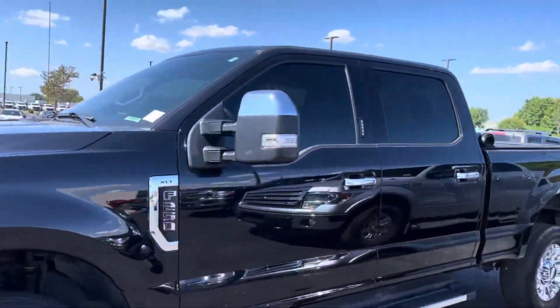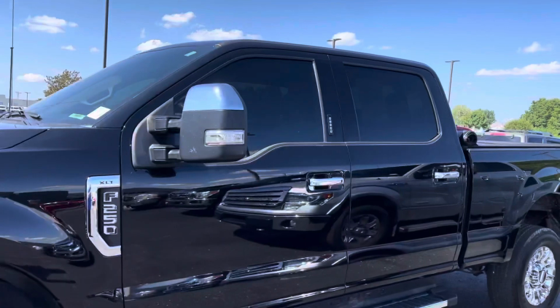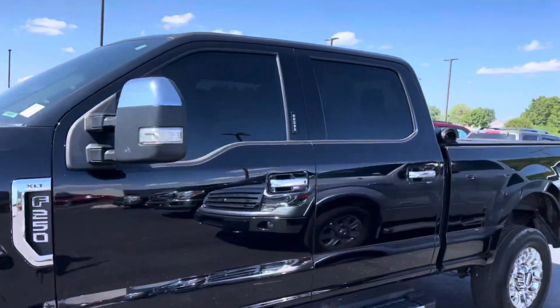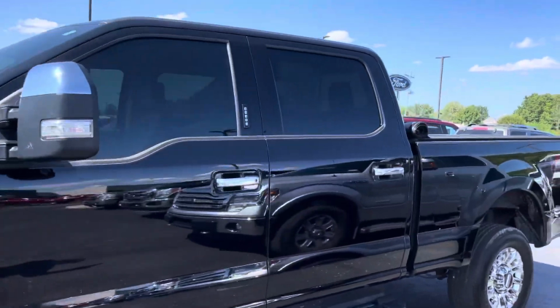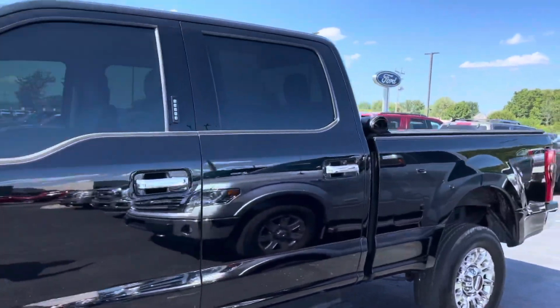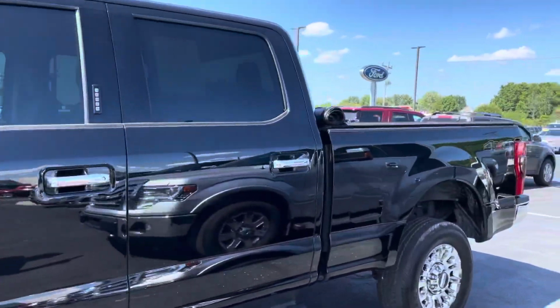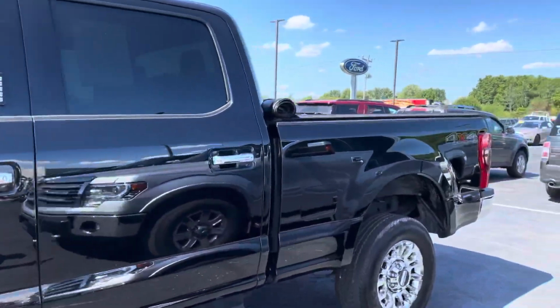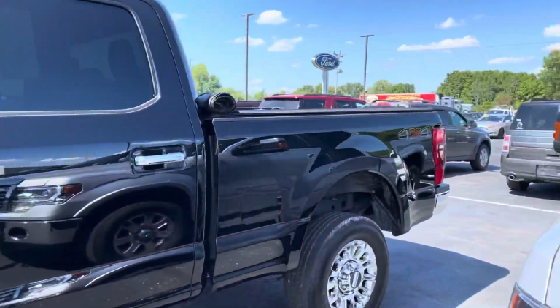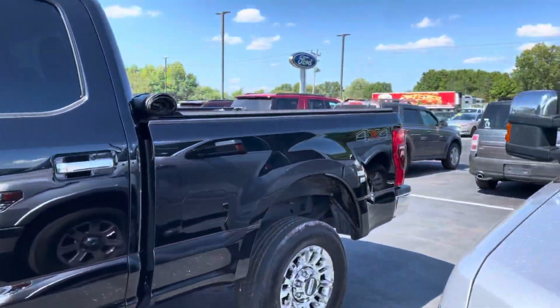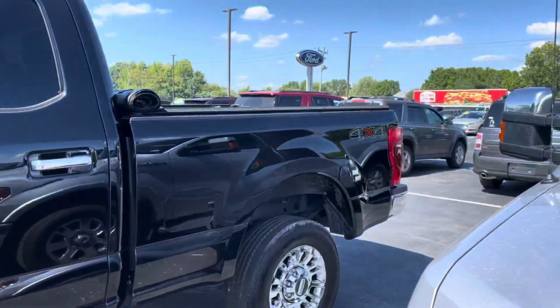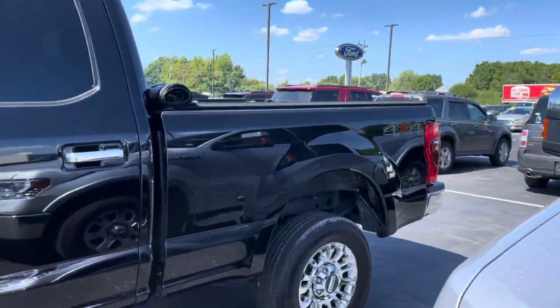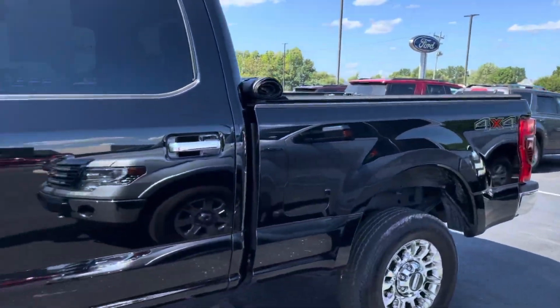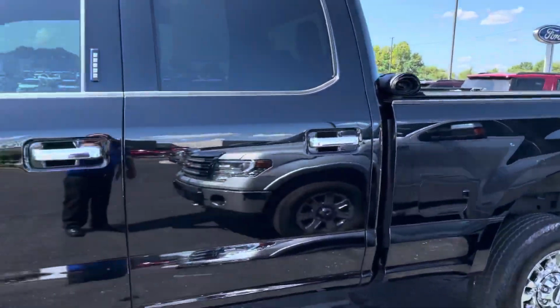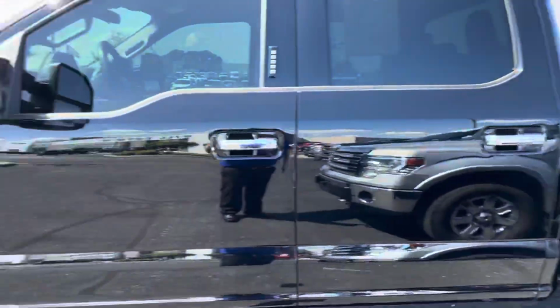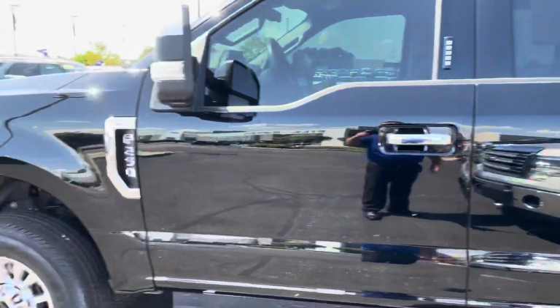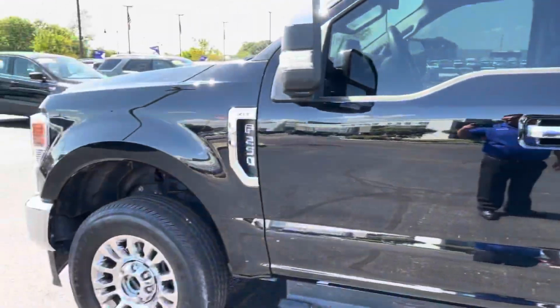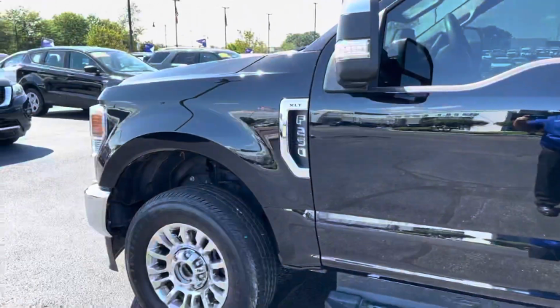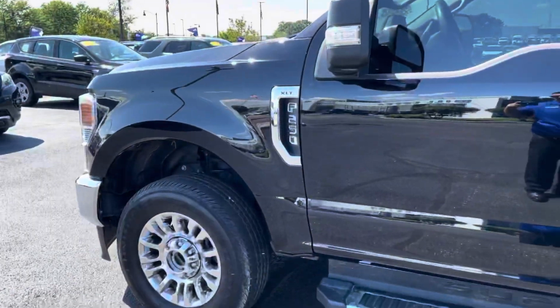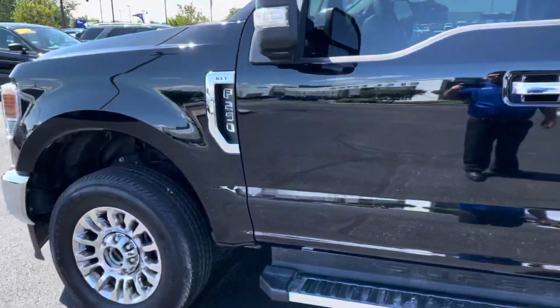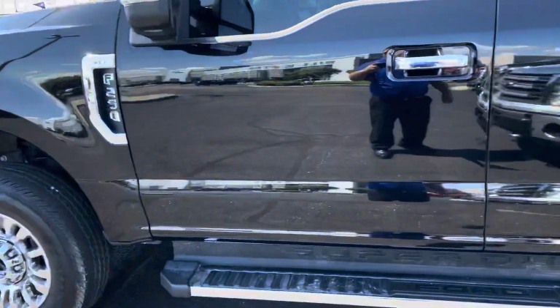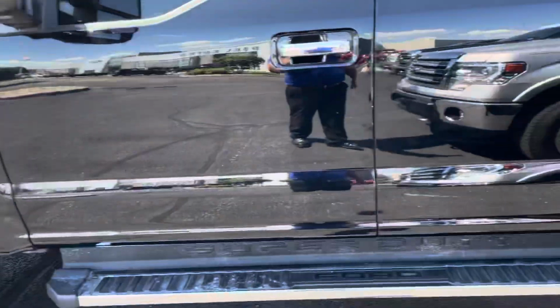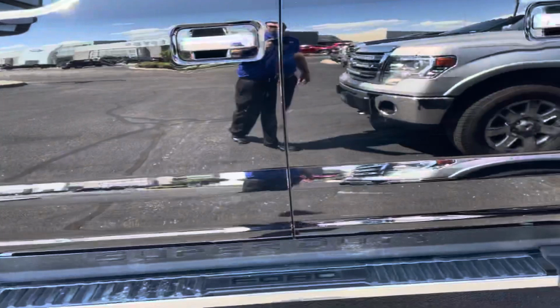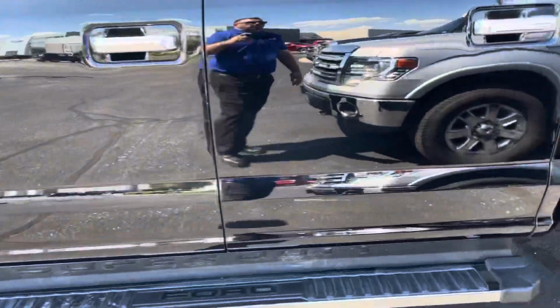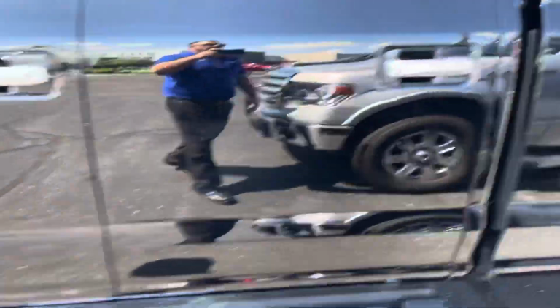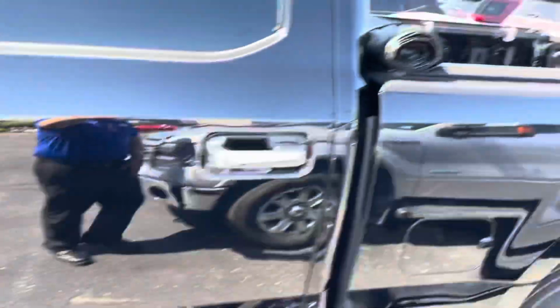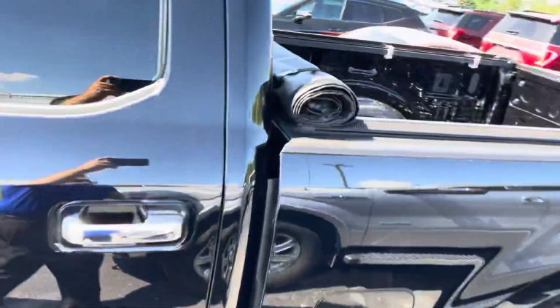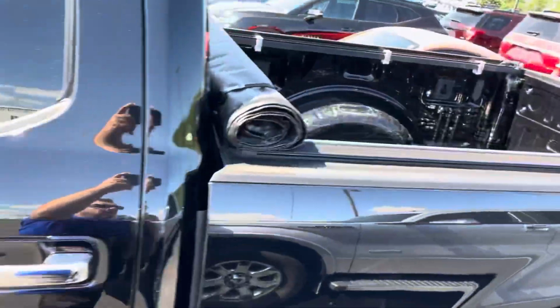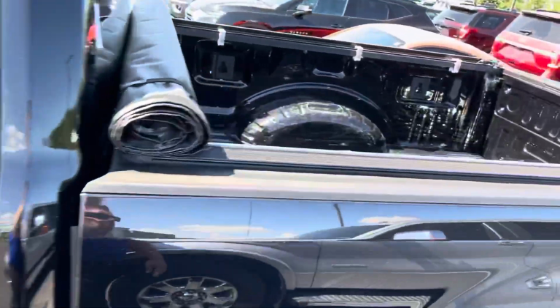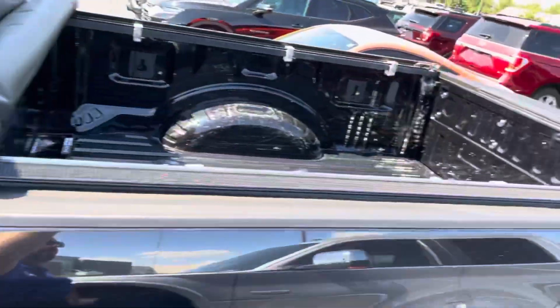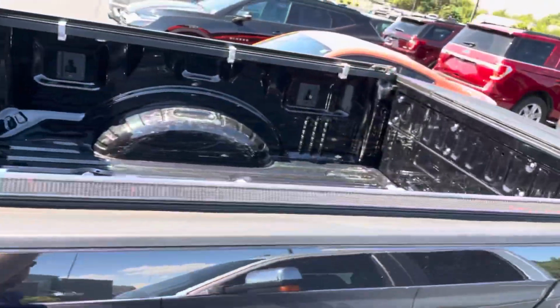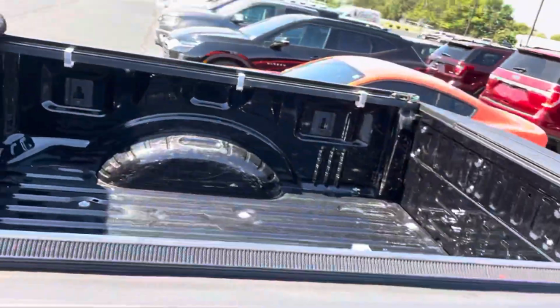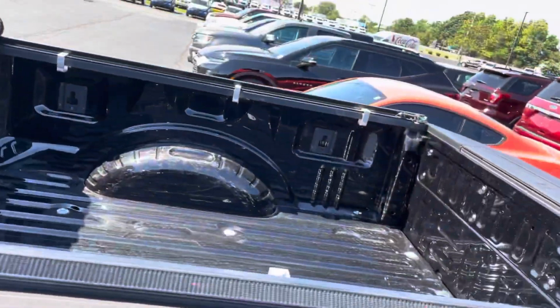You can see it's a crew cab — the truck looks good all the way around, really. Of course you've got the running boards there, and this one does have a roll-up tonneau cover in the back.